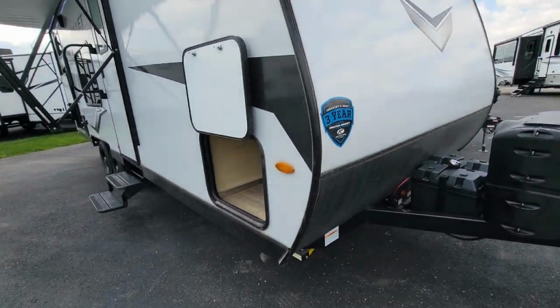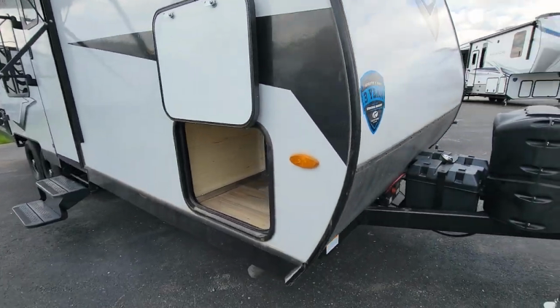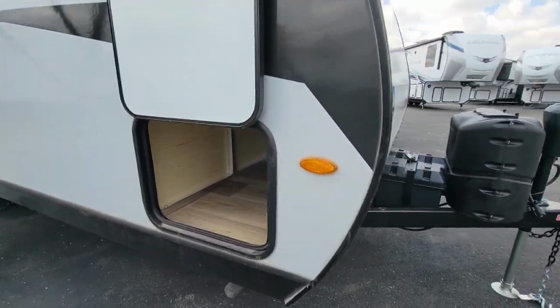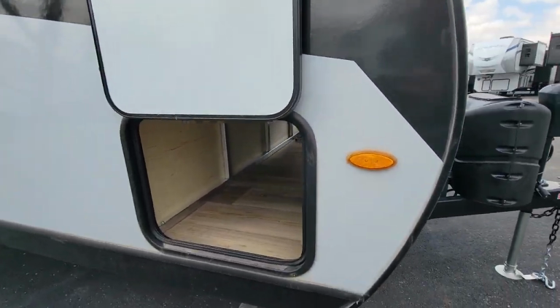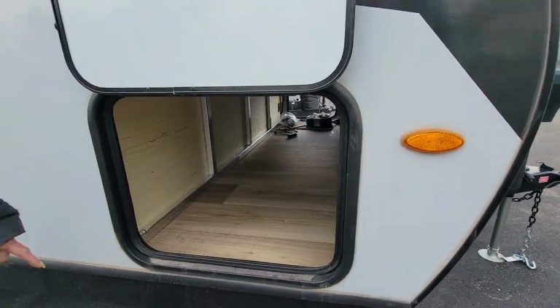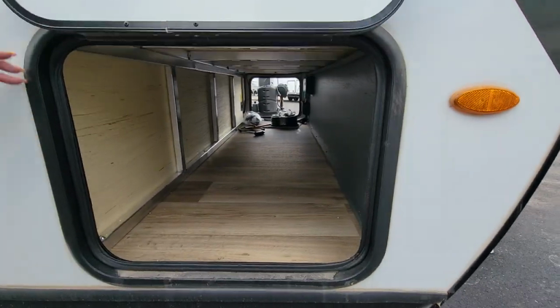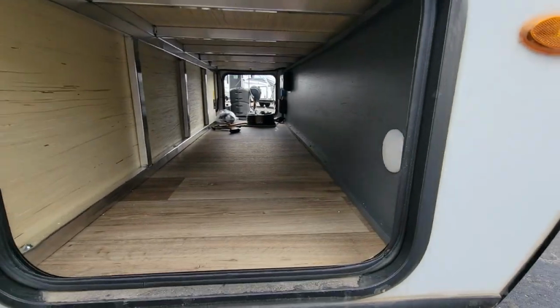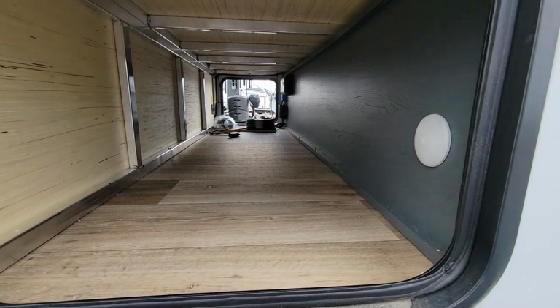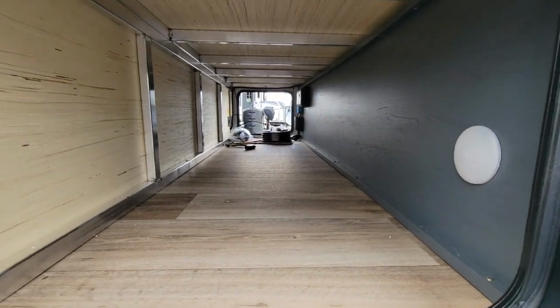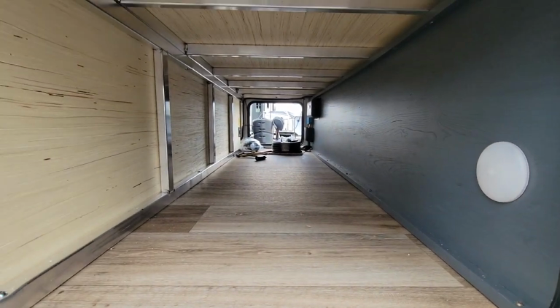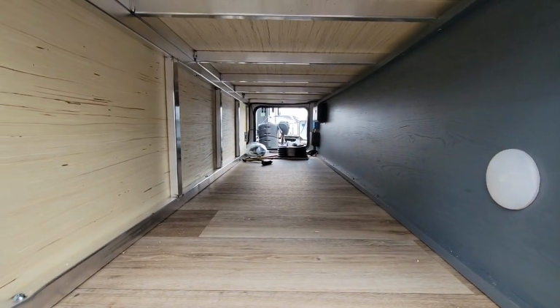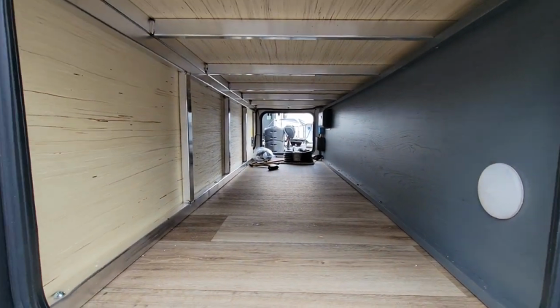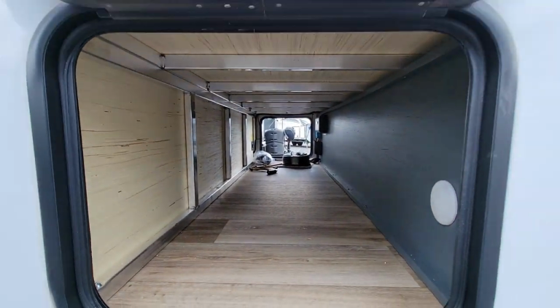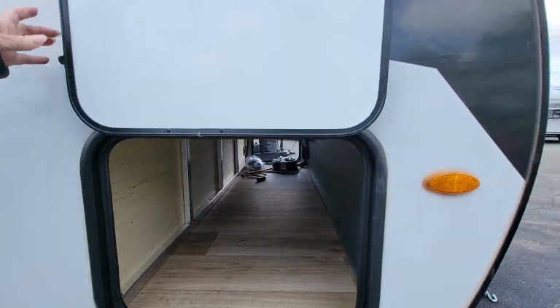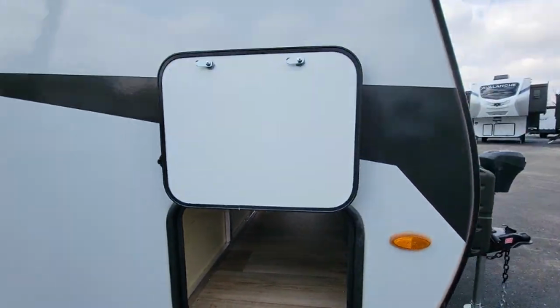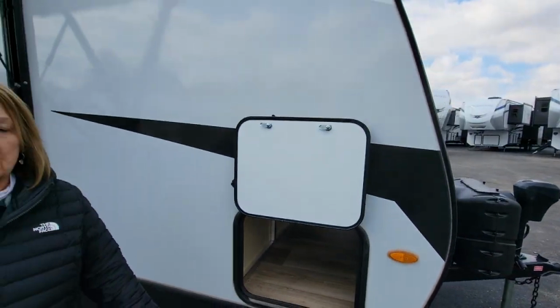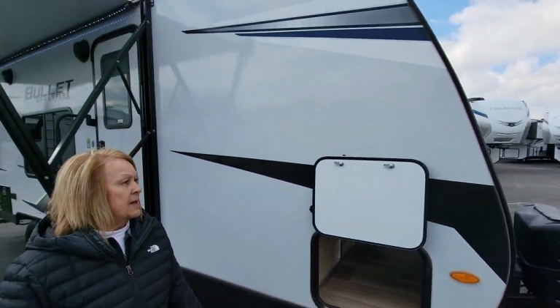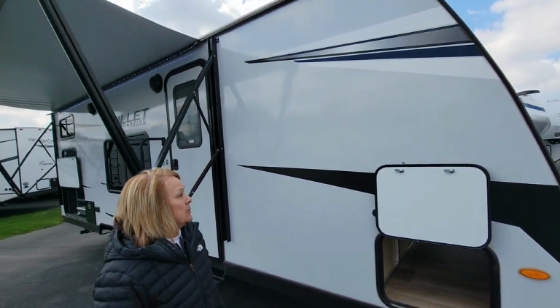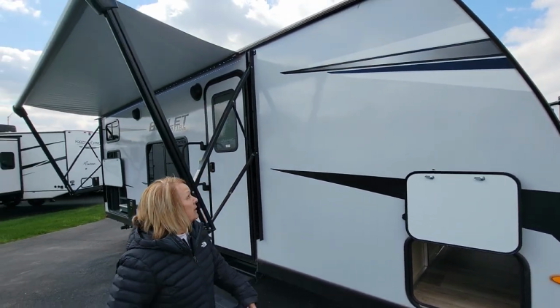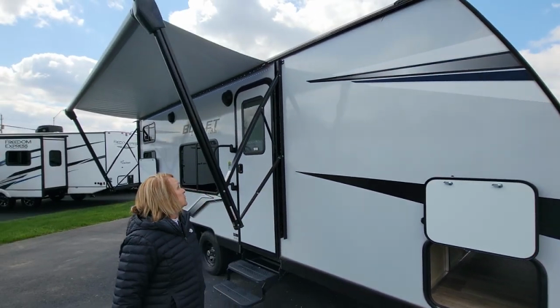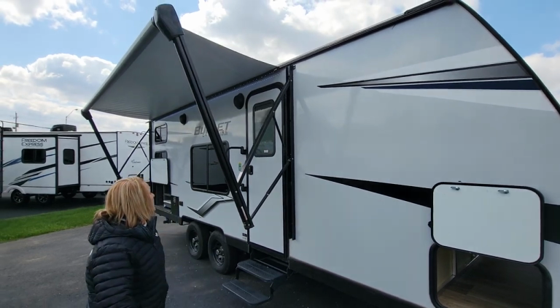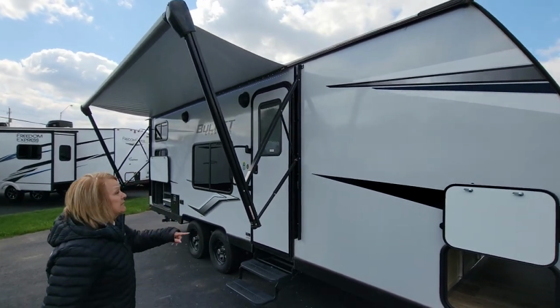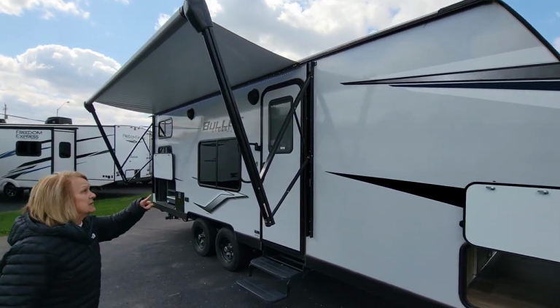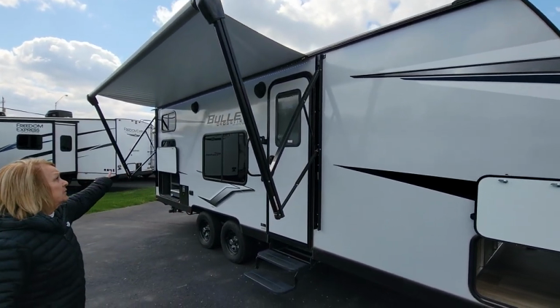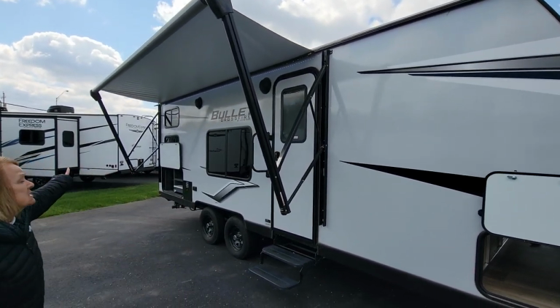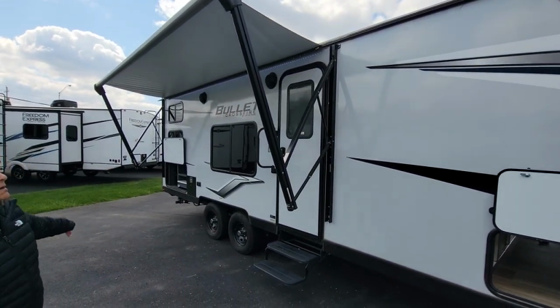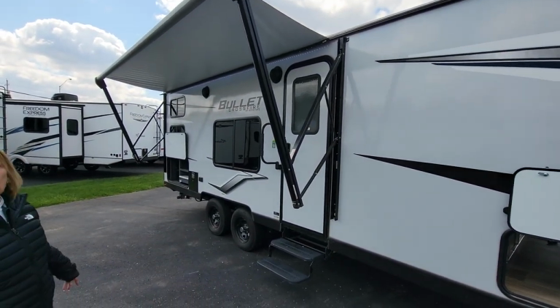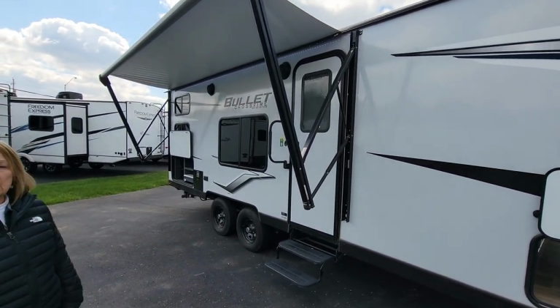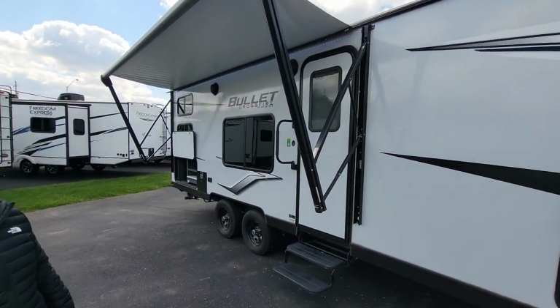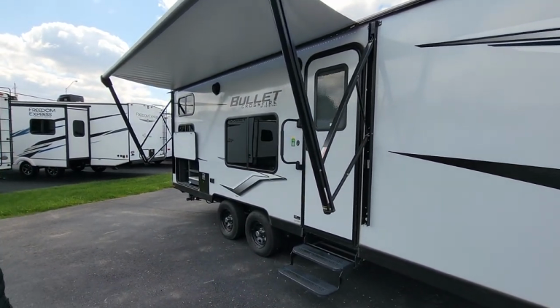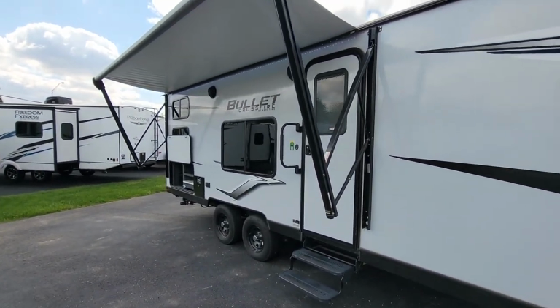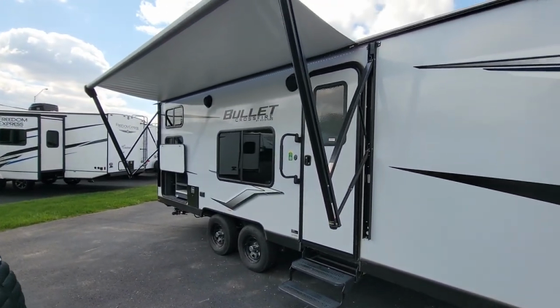This is the pass-through. There's a lot of room in there to put your camping gear. And as we walk around this way, it has a 15-foot power awning with LED lights.